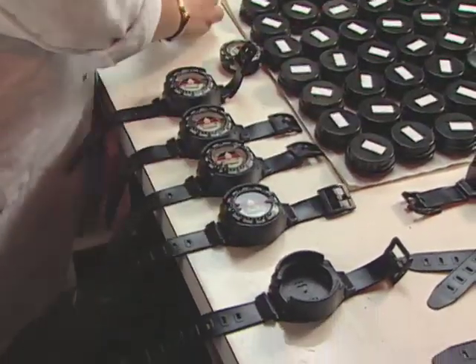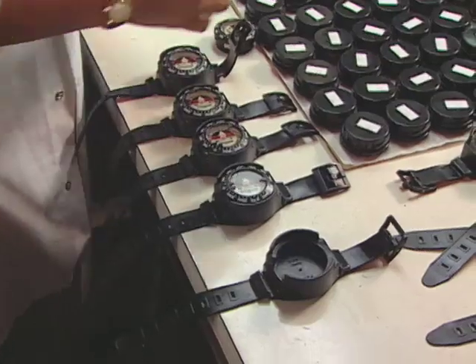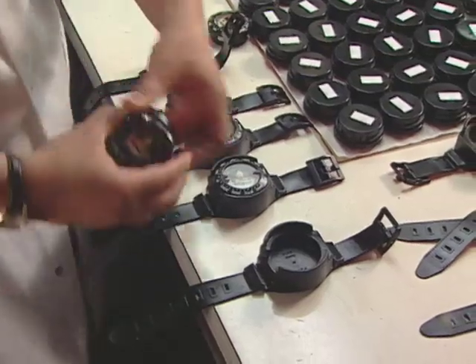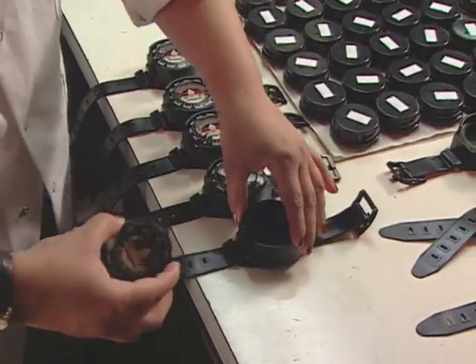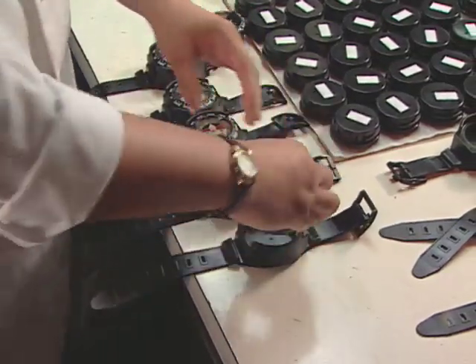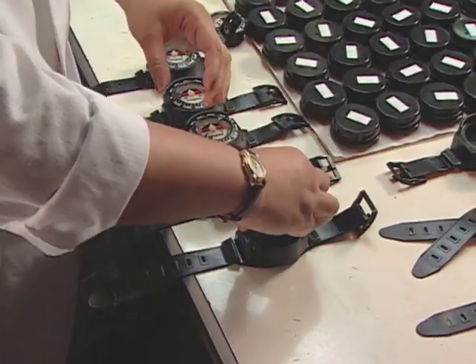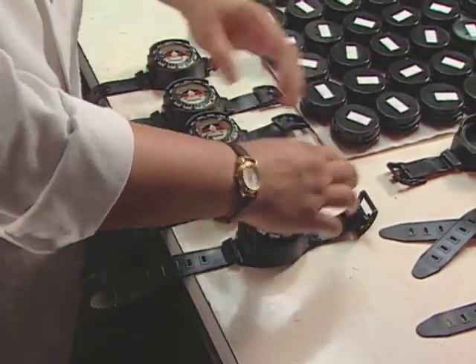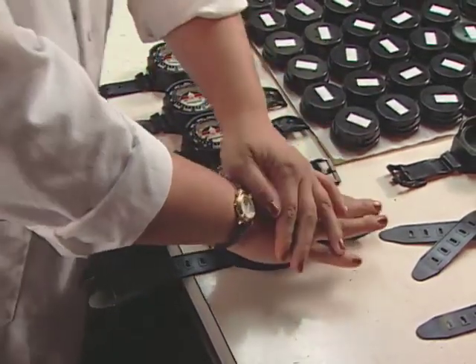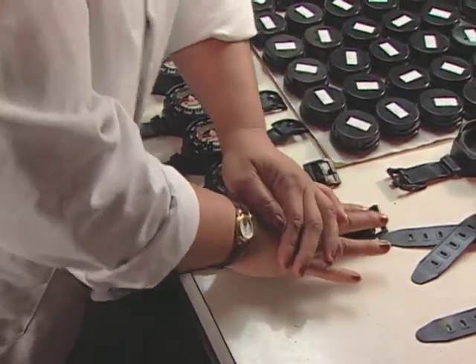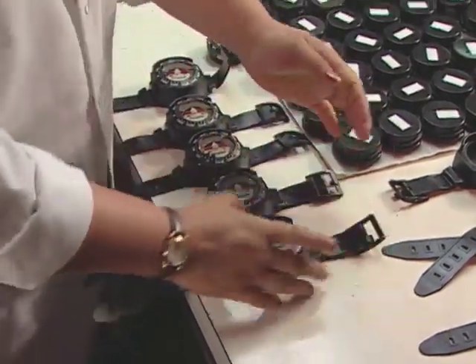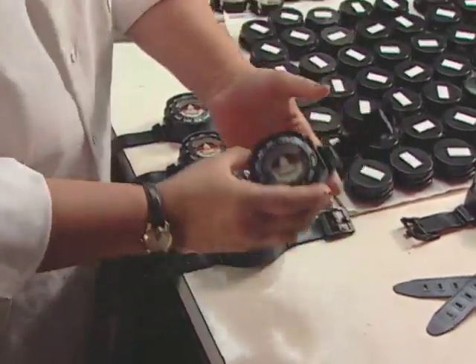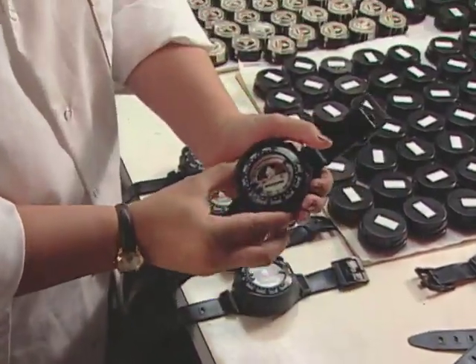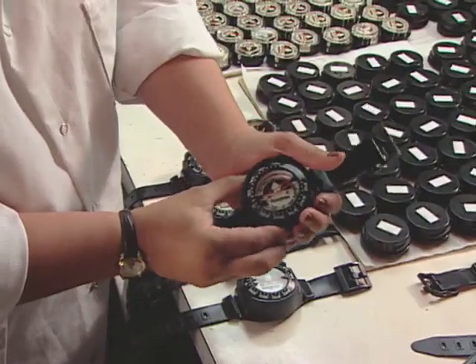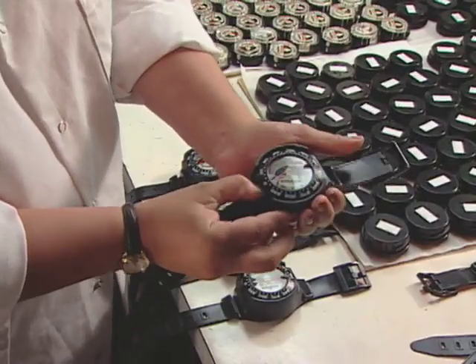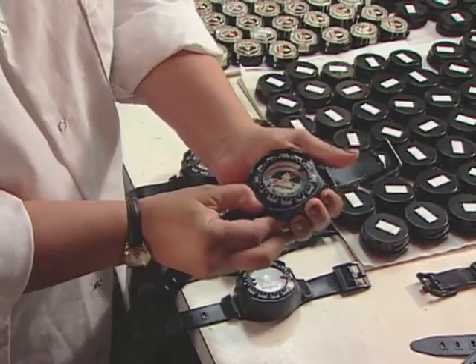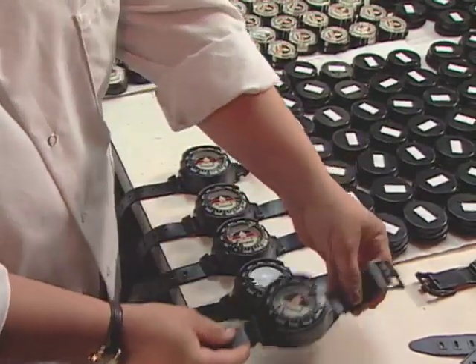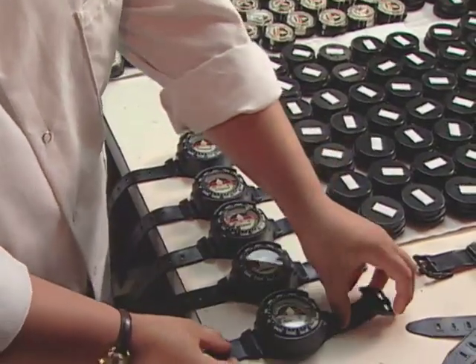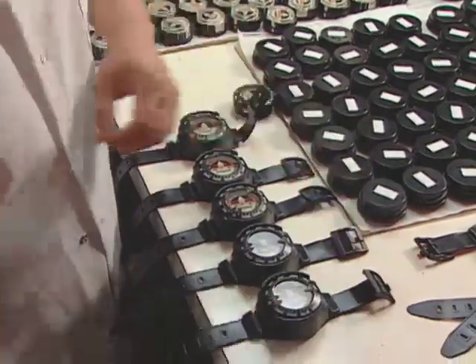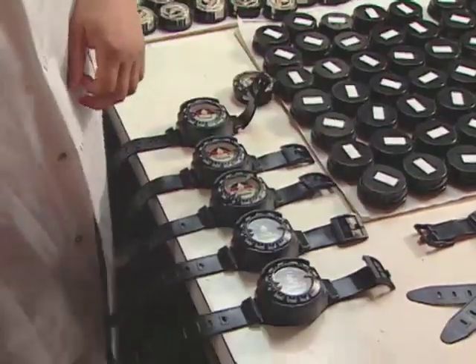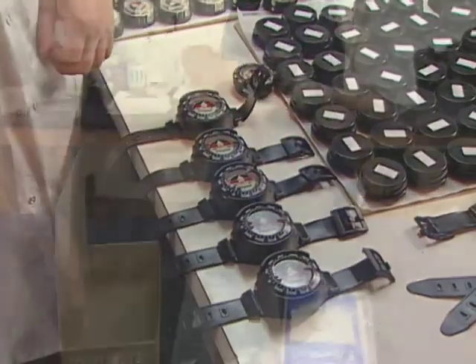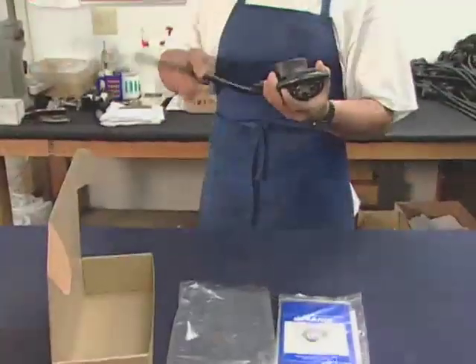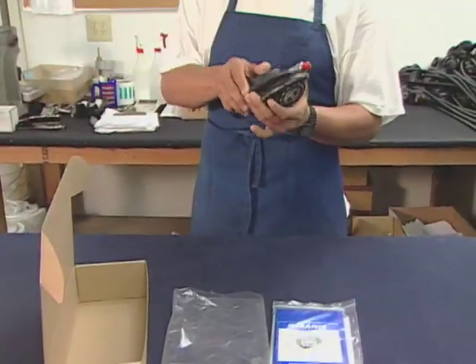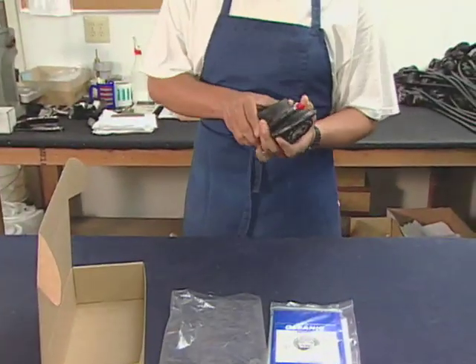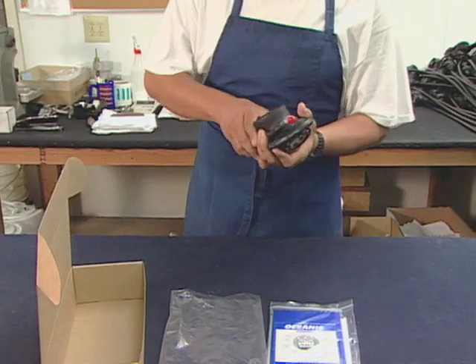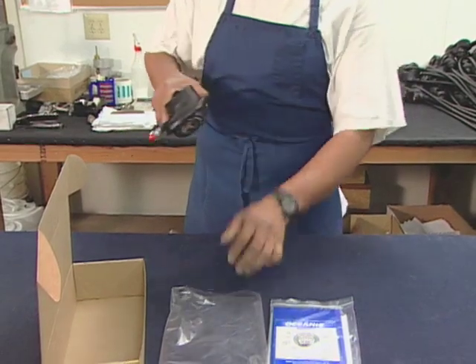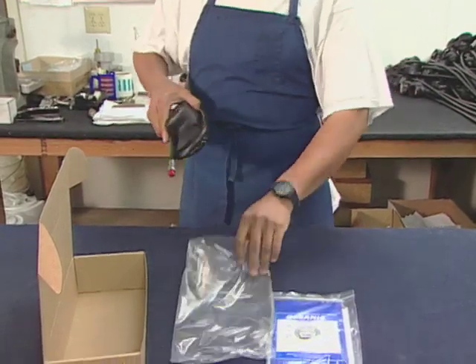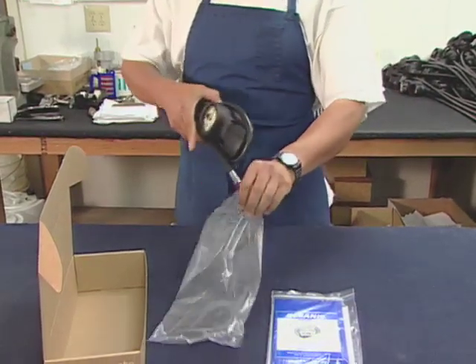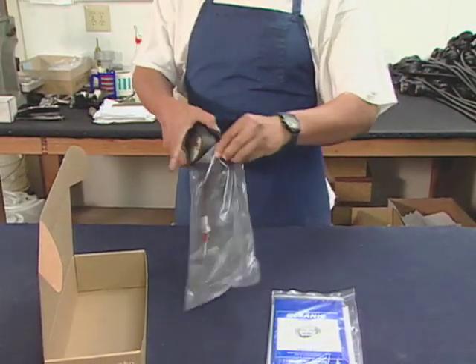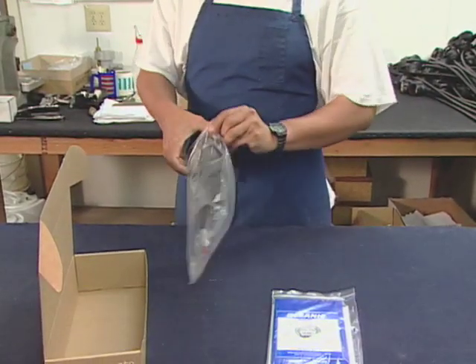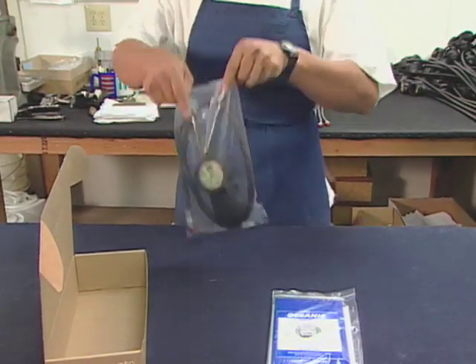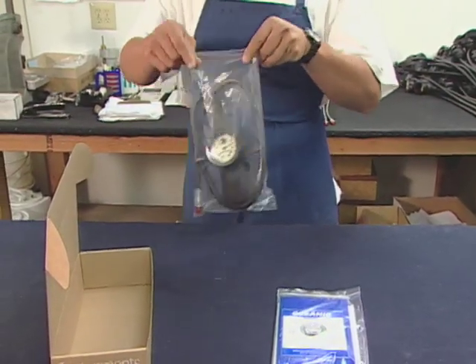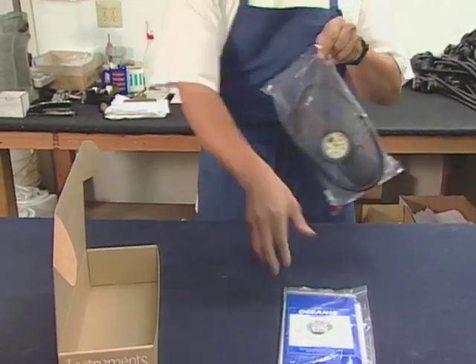Compasses for the wrist don't differ from those mounted in a gauge console. After a final inspection, workers box the compass up and send it out the door.